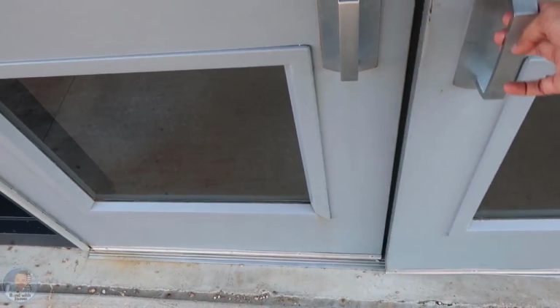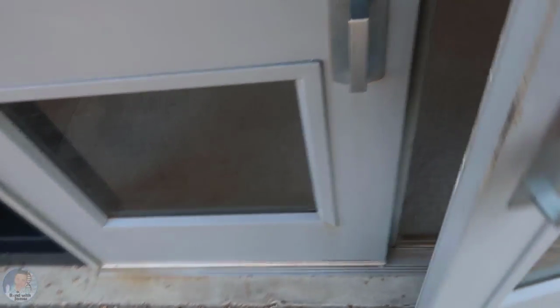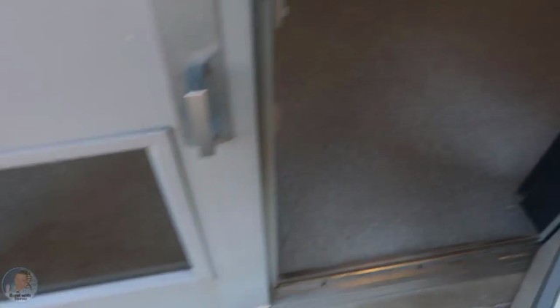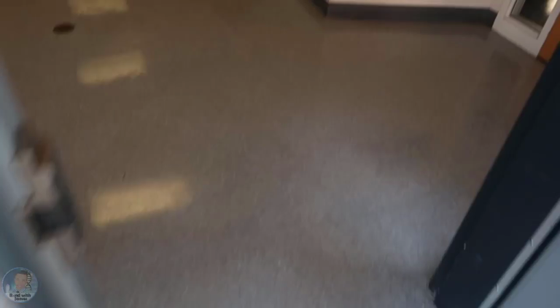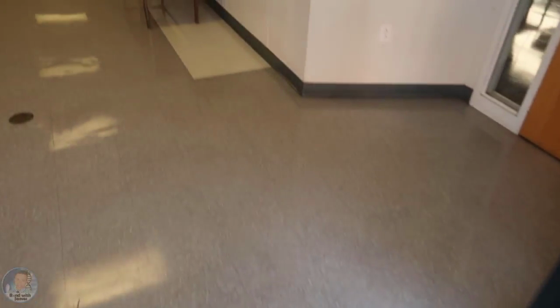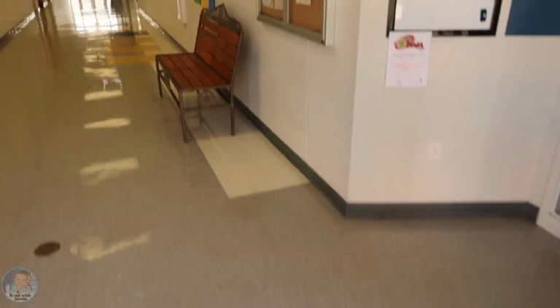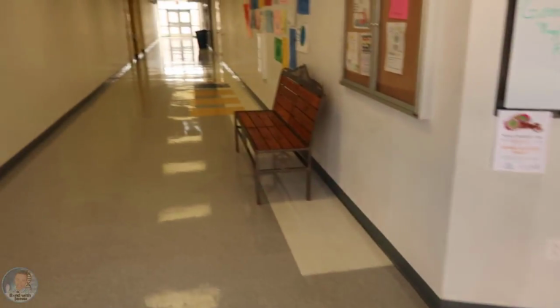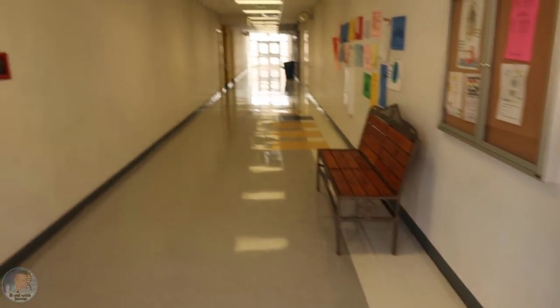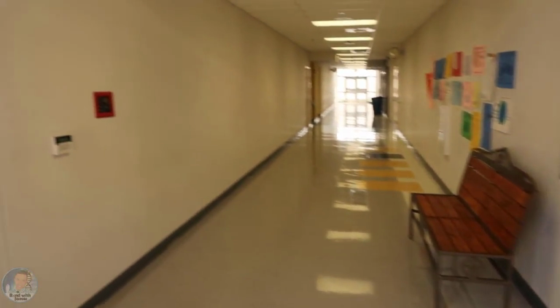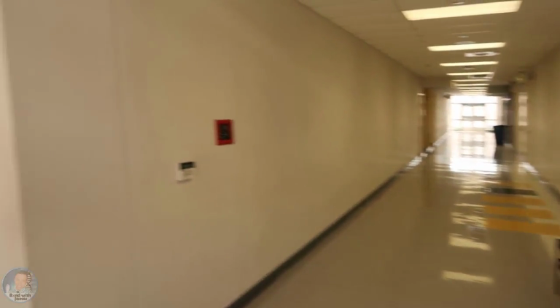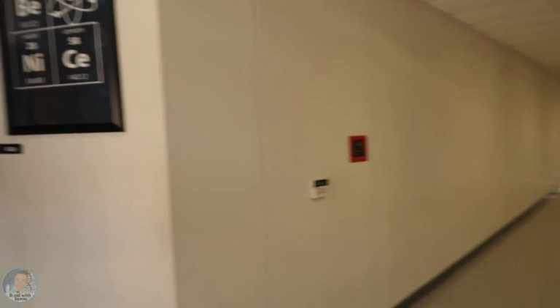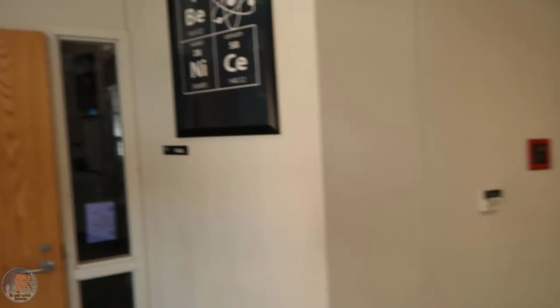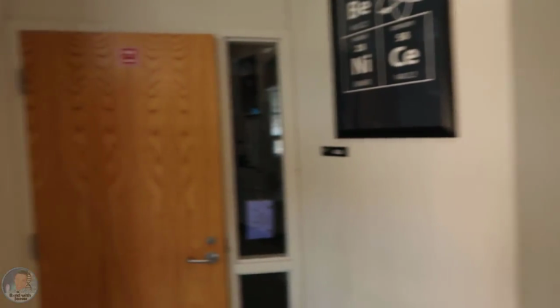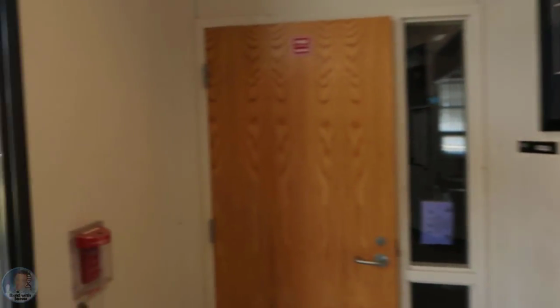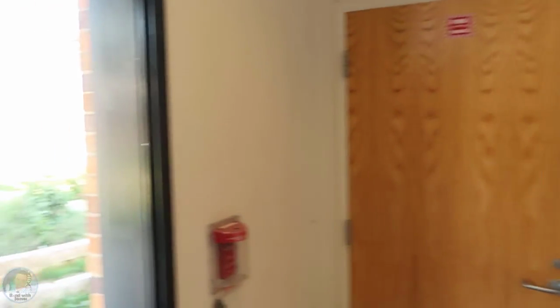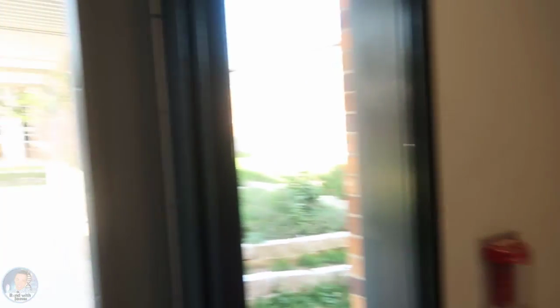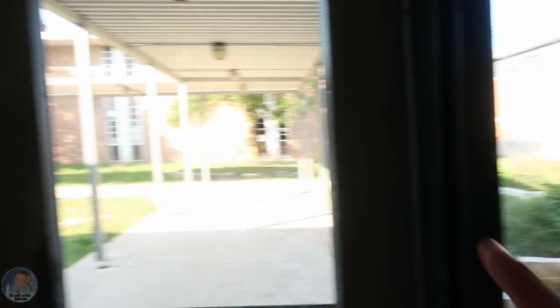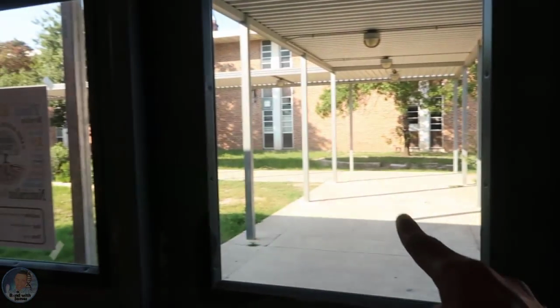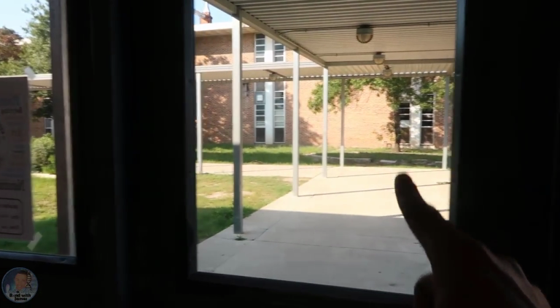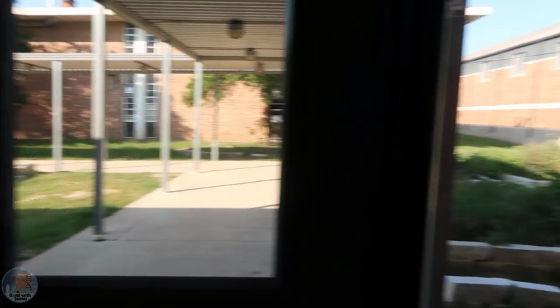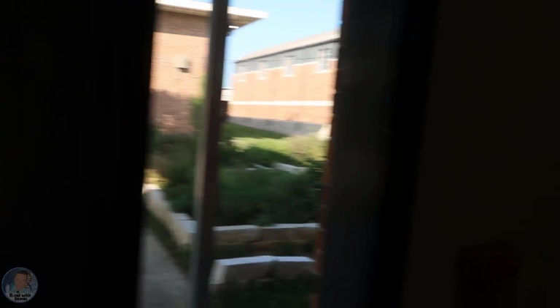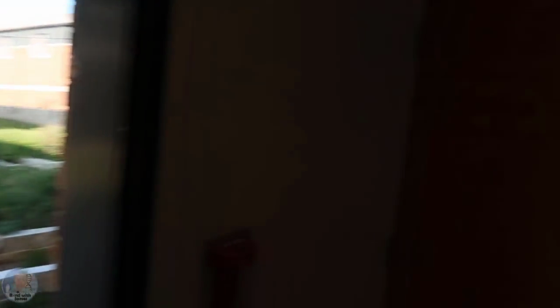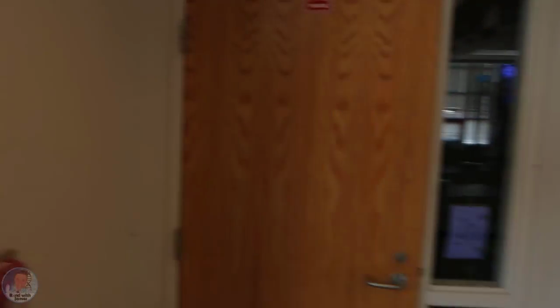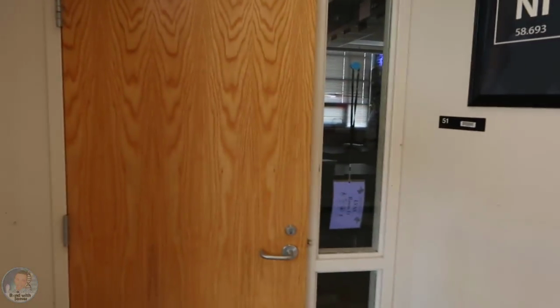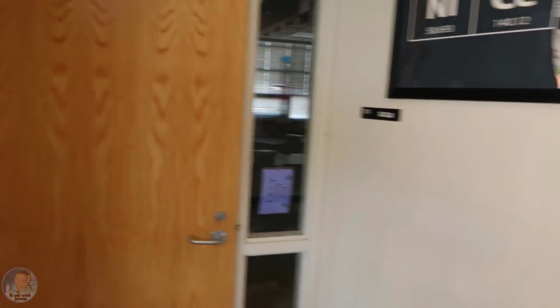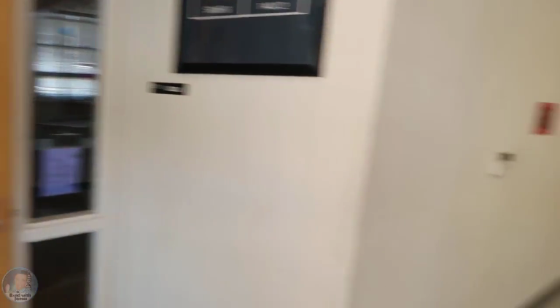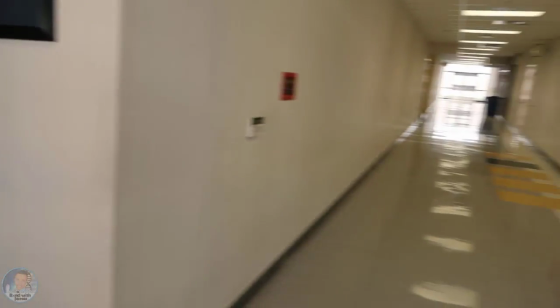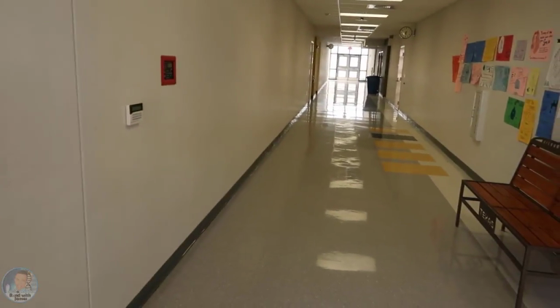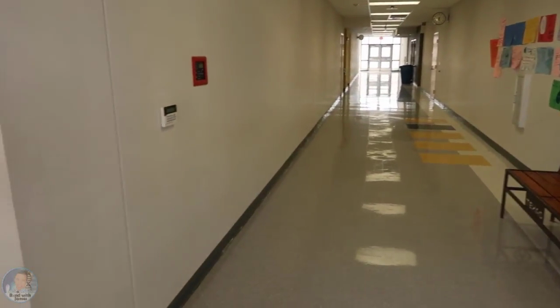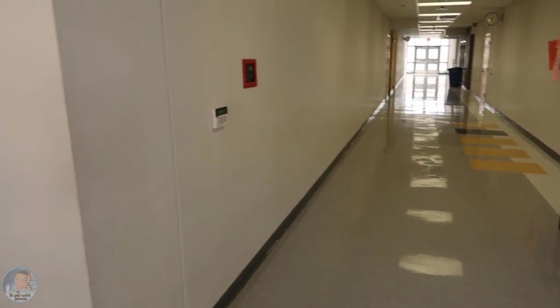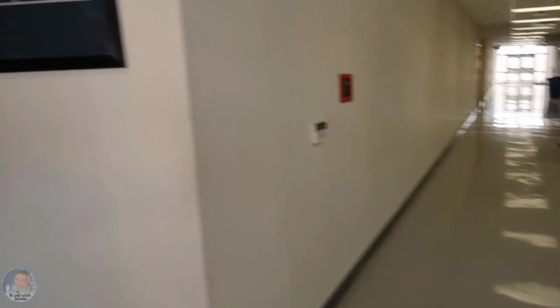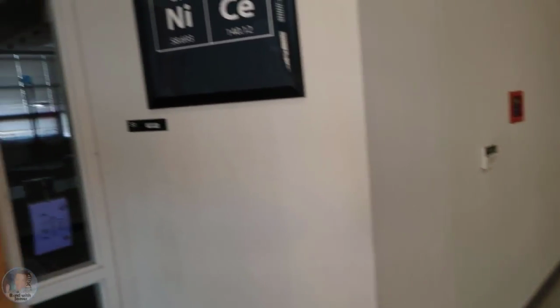Welcome to my 2017-2018 classroom tour. I'm in a new section of the building — I was in the main building last year but I'm in a new classroom this year. There are only four classrooms in this section of the building.